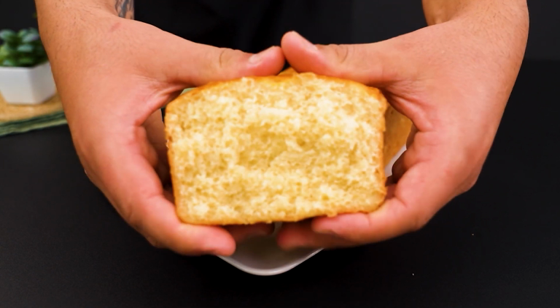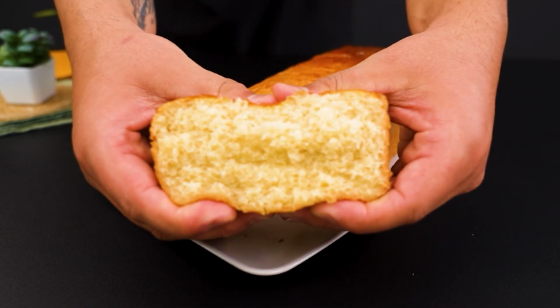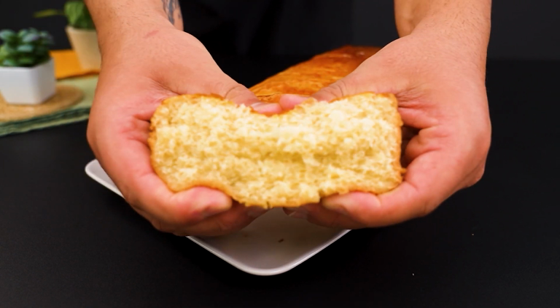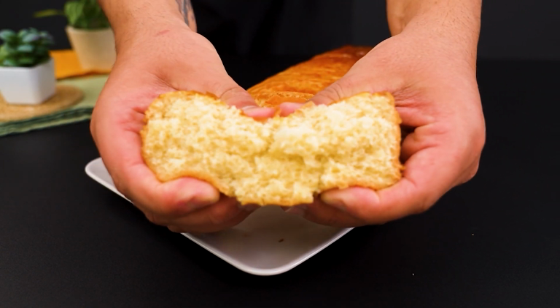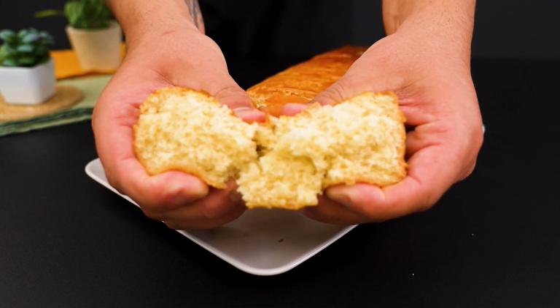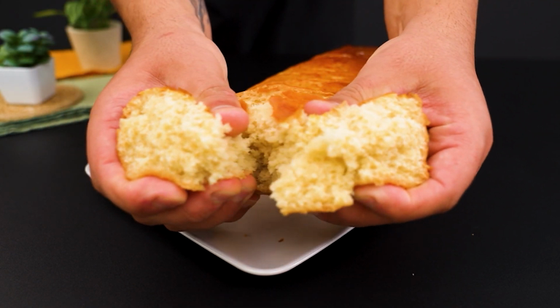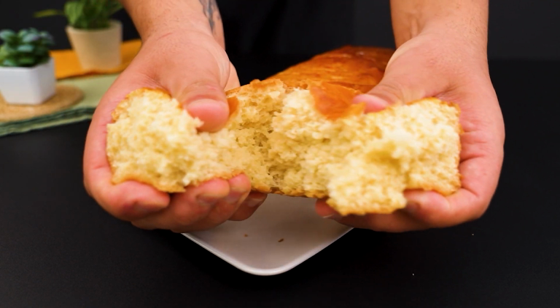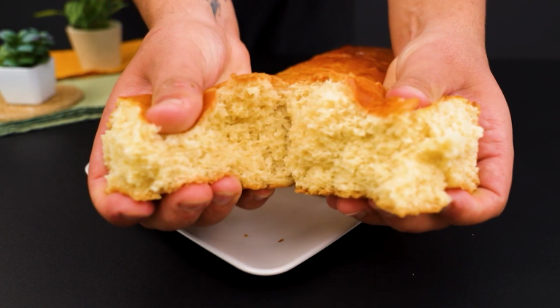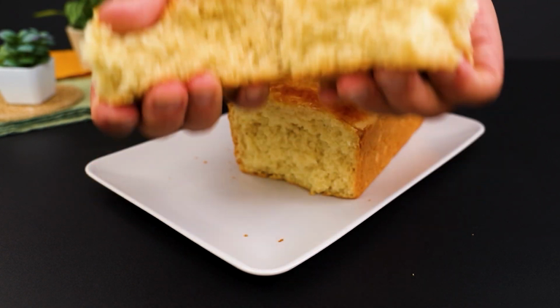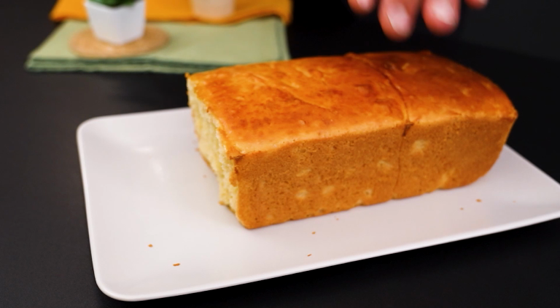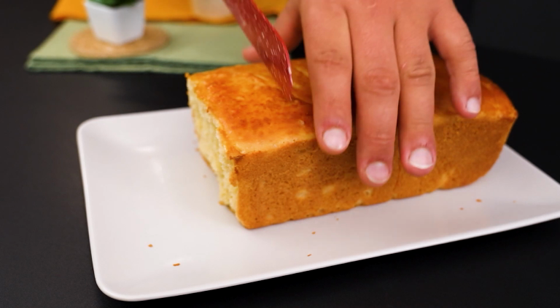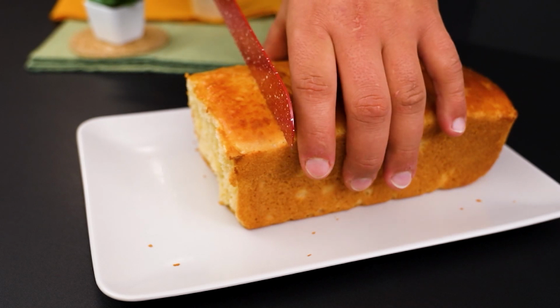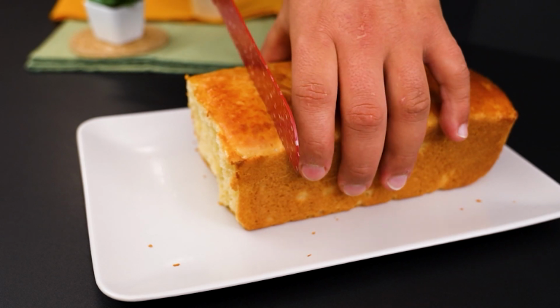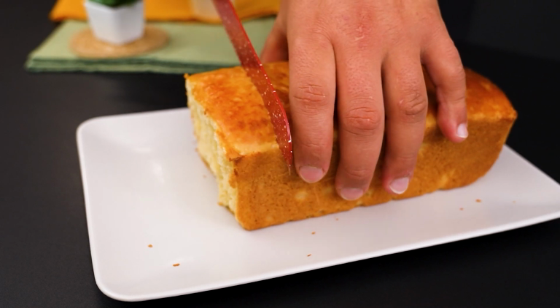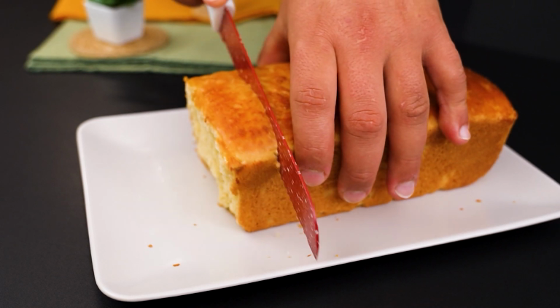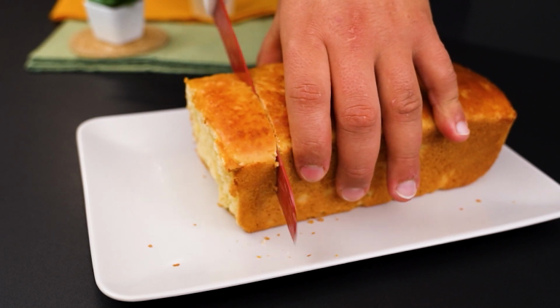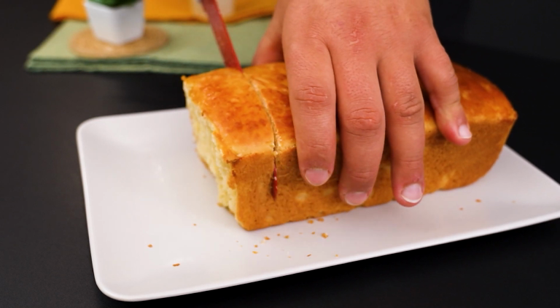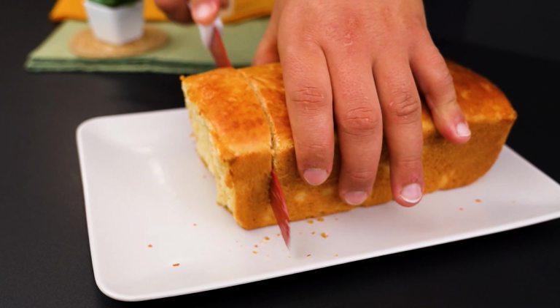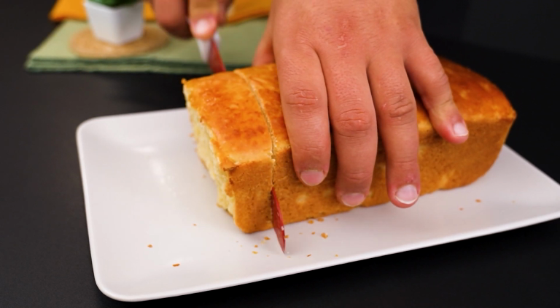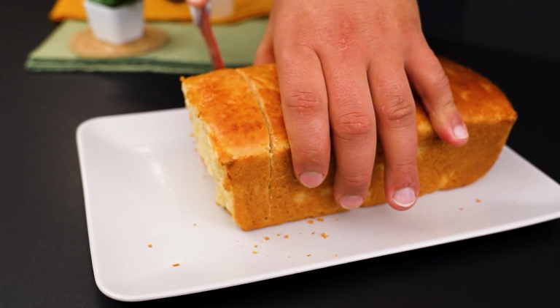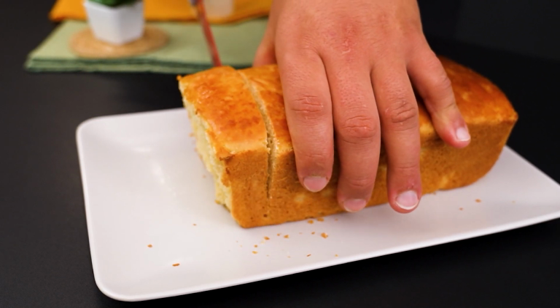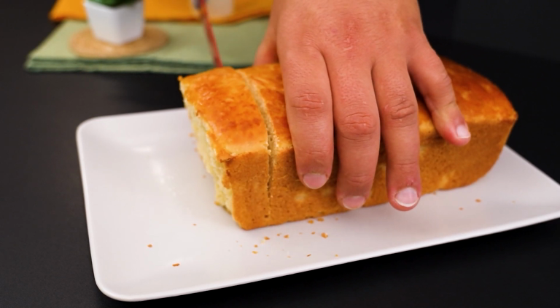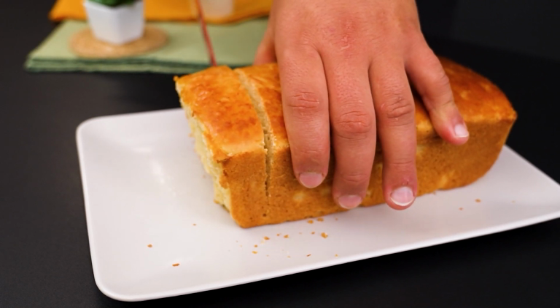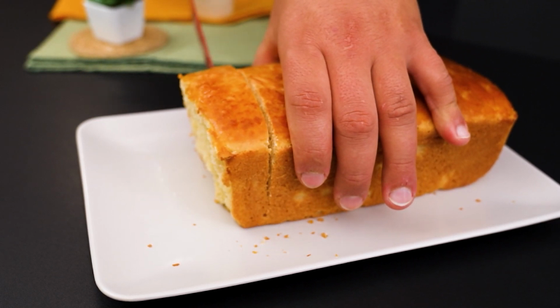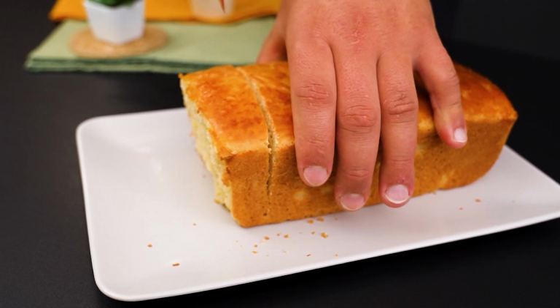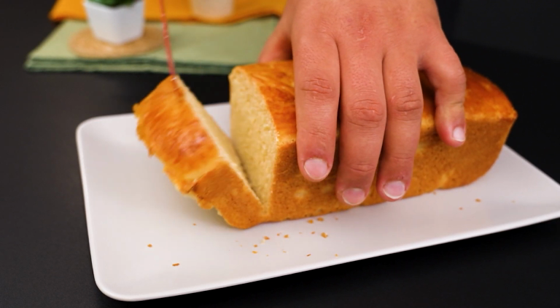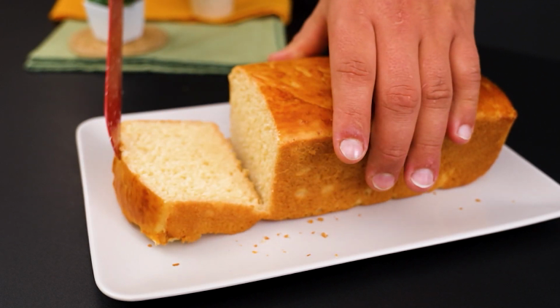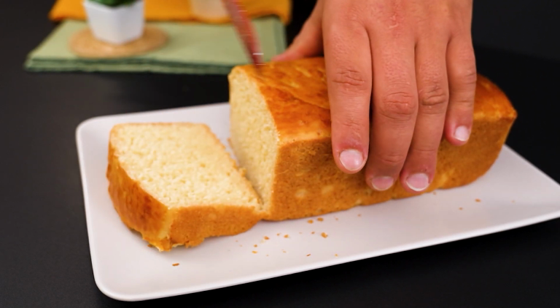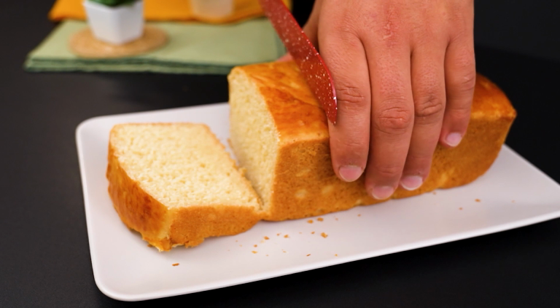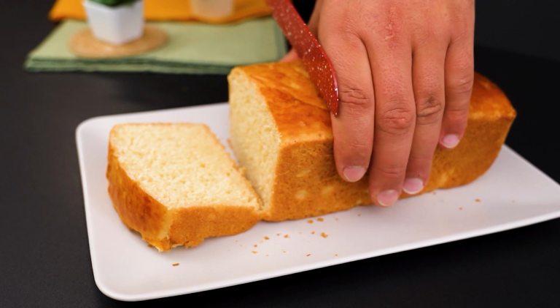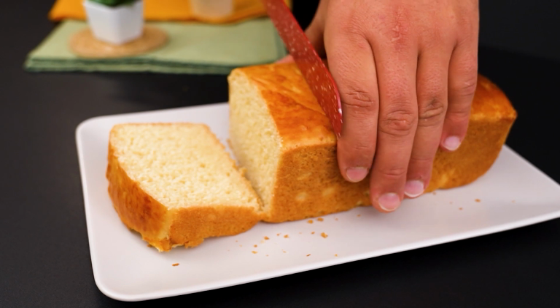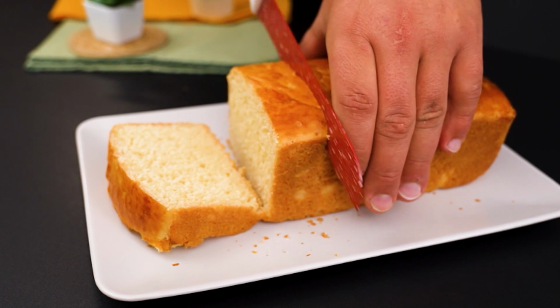And there you have it. Our custard bread is a real treat, soft on the inside and with a golden crust on the outside. You can't resist it.